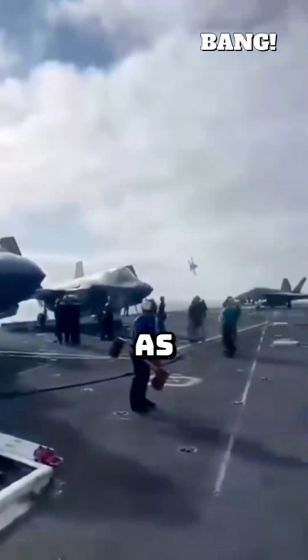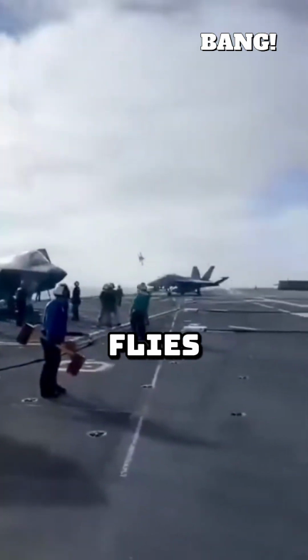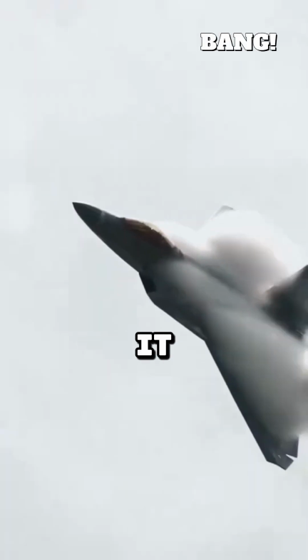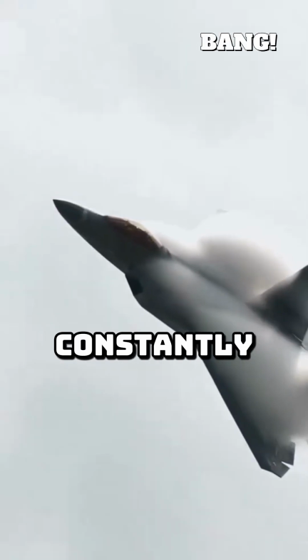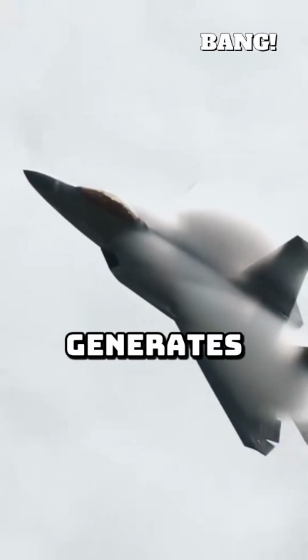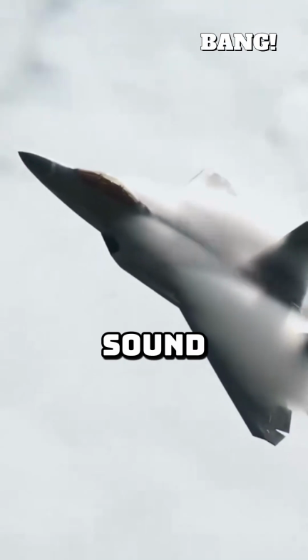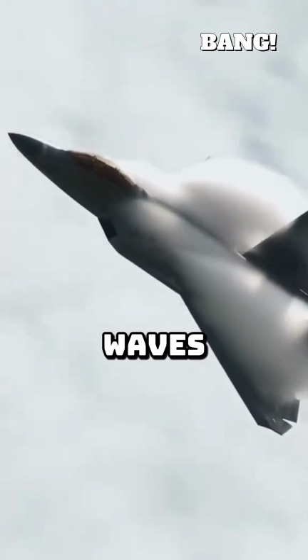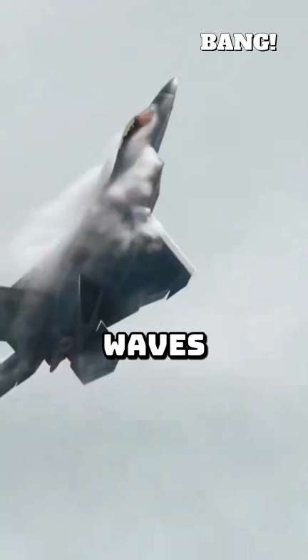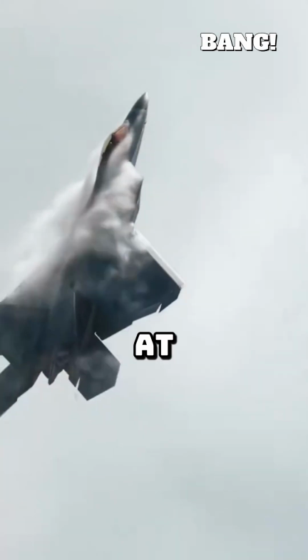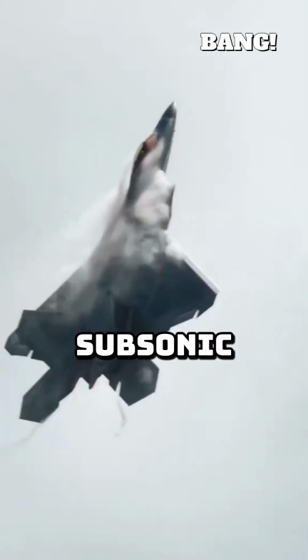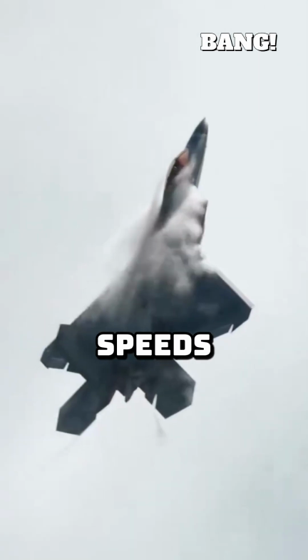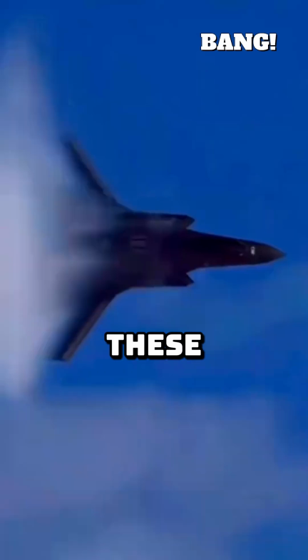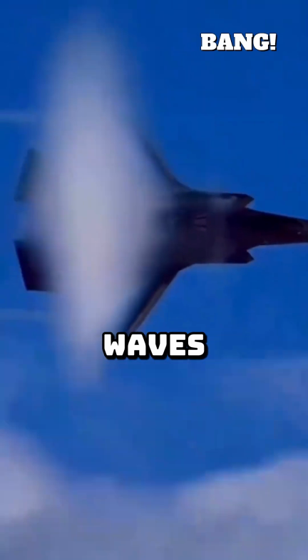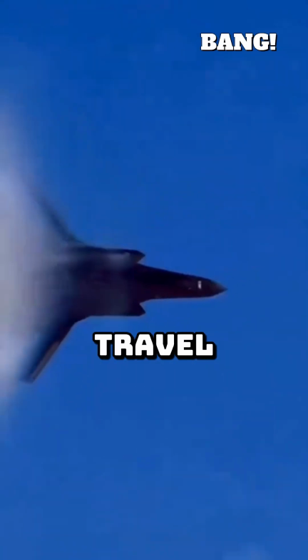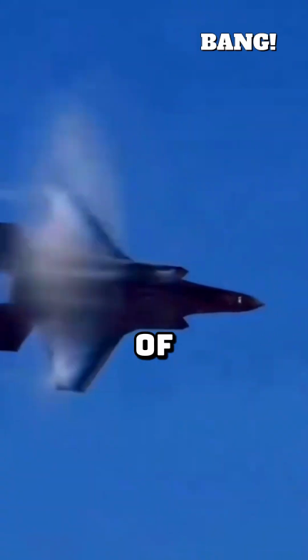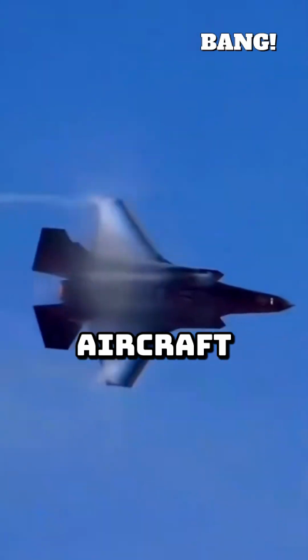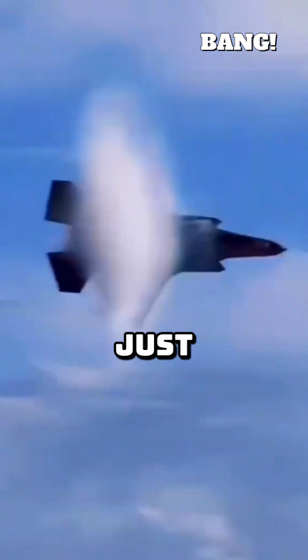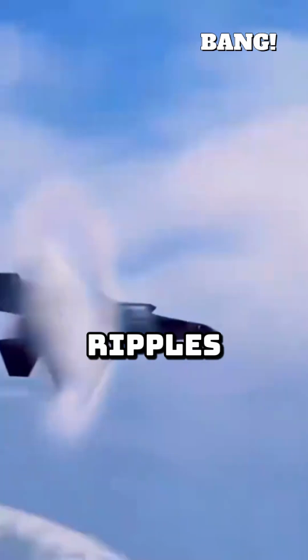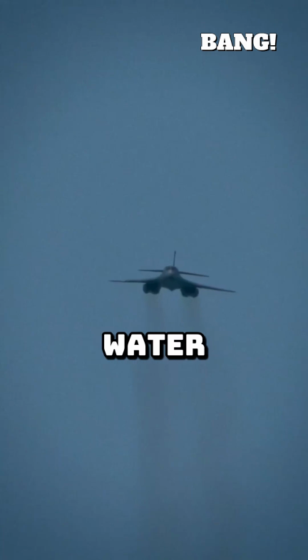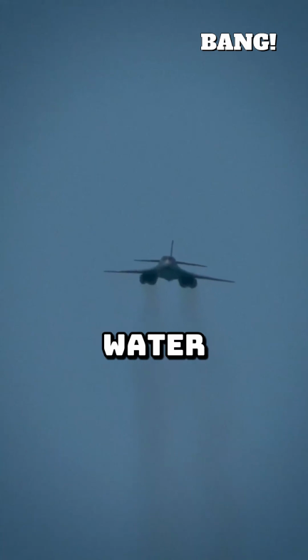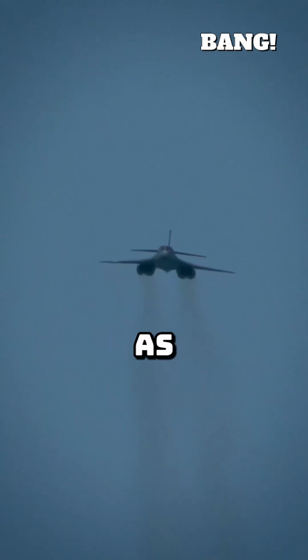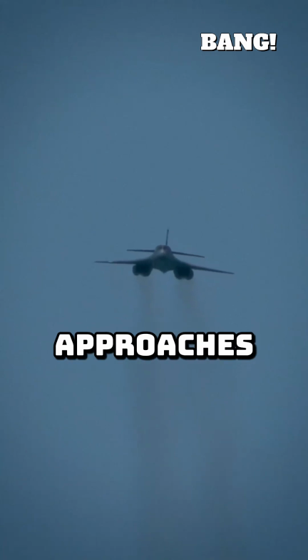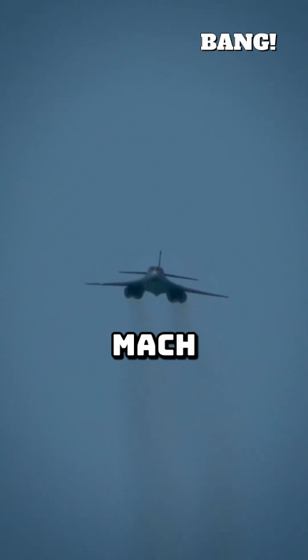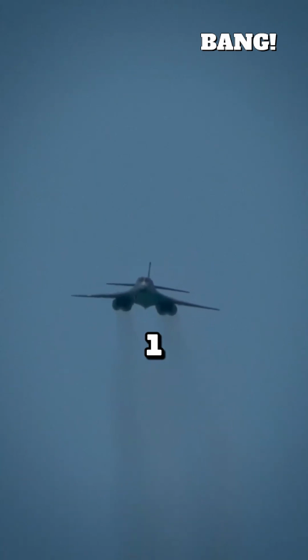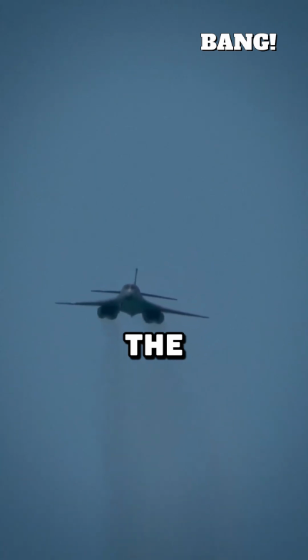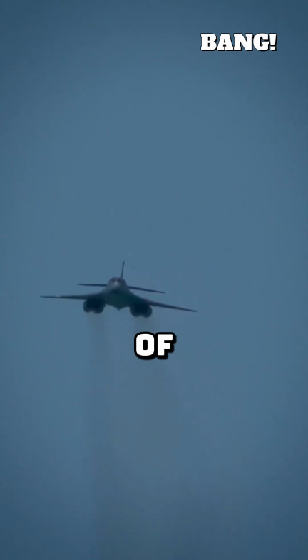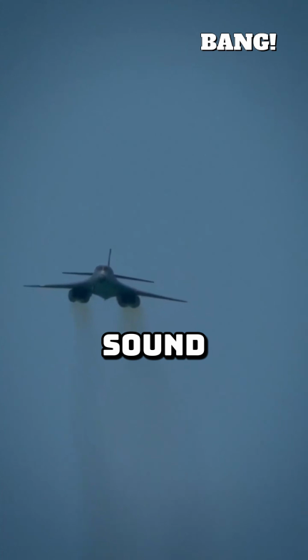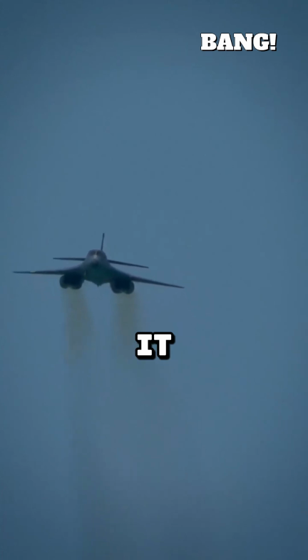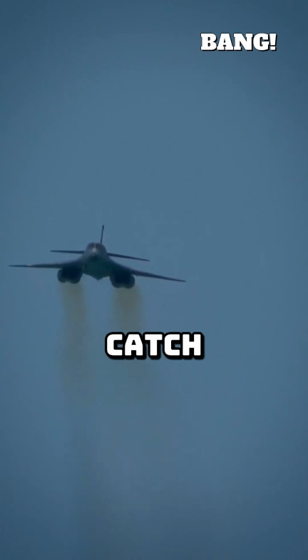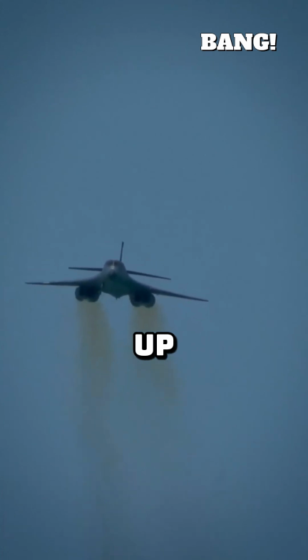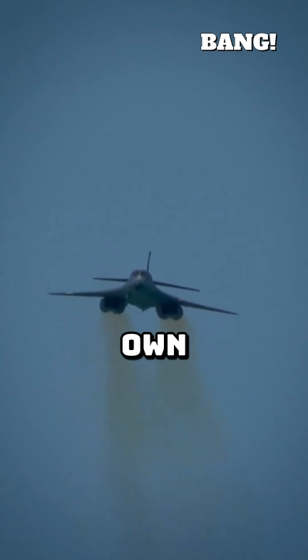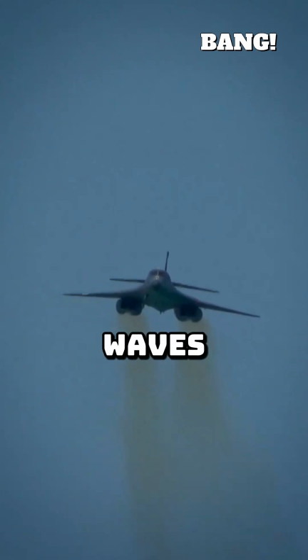As a jet flies, it constantly generates sound waves. At subsonic speeds, these waves travel ahead of the aircraft, just like ripples in water. But as the jet approaches Mach 1, the speed of sound, it starts to catch up to its own sound waves.